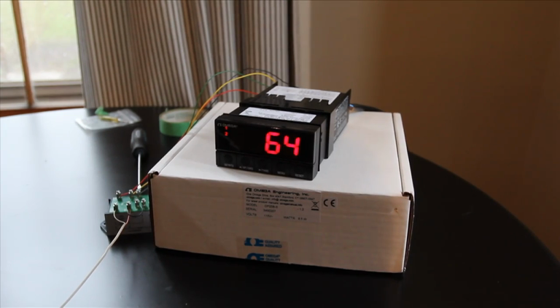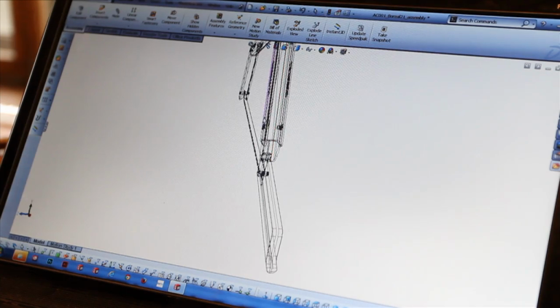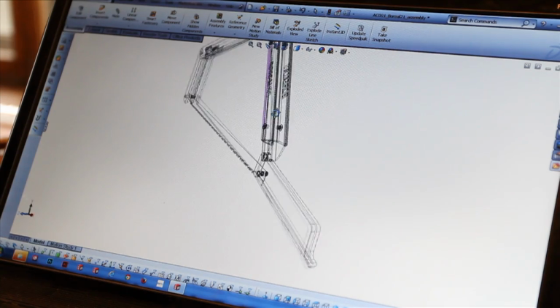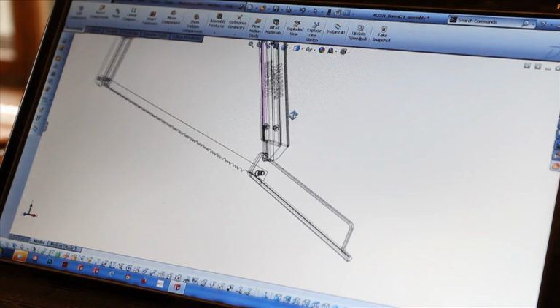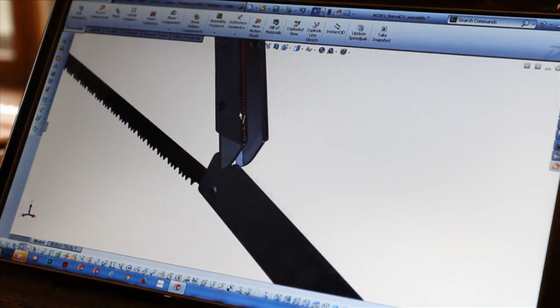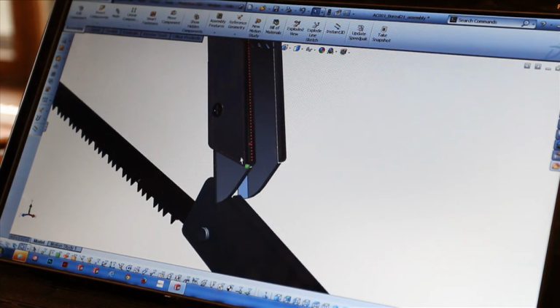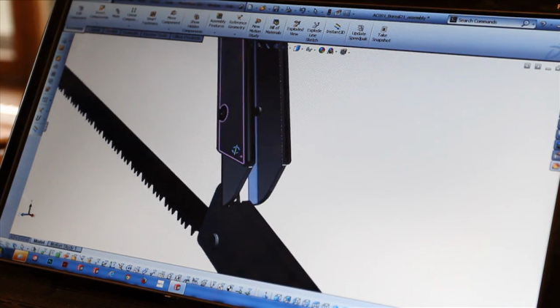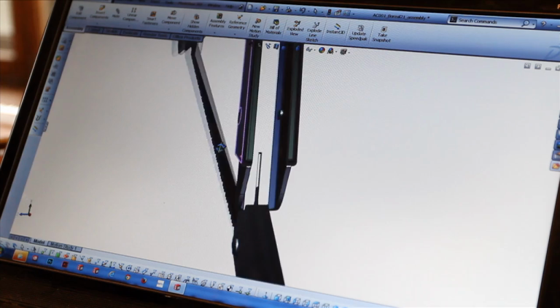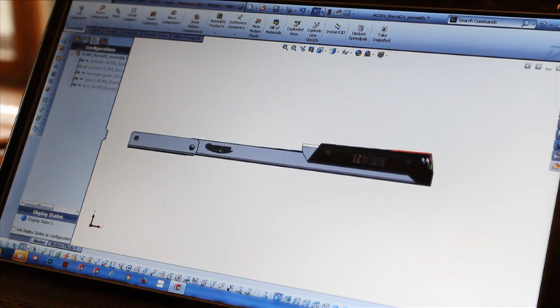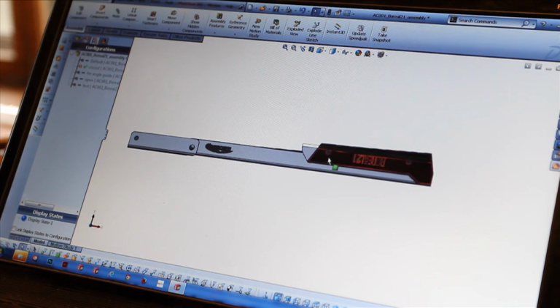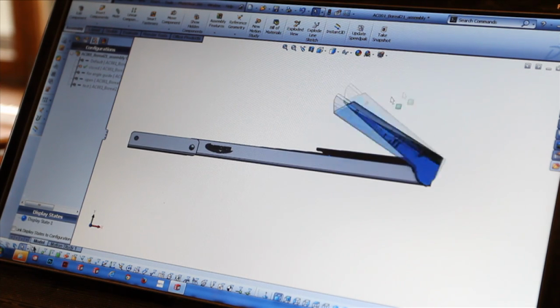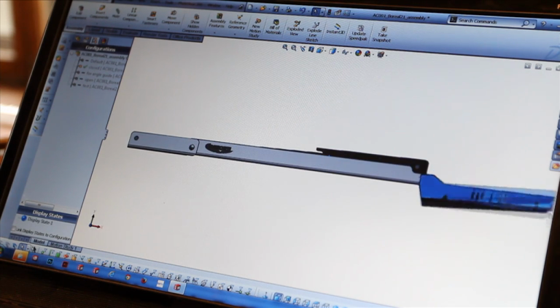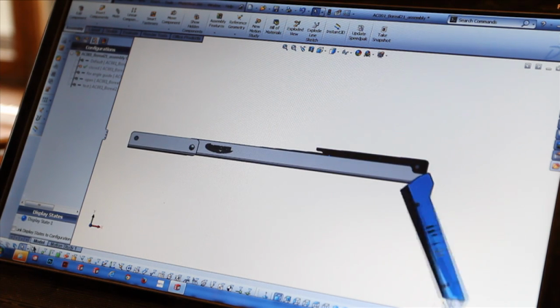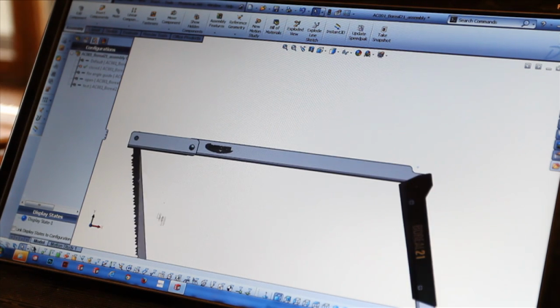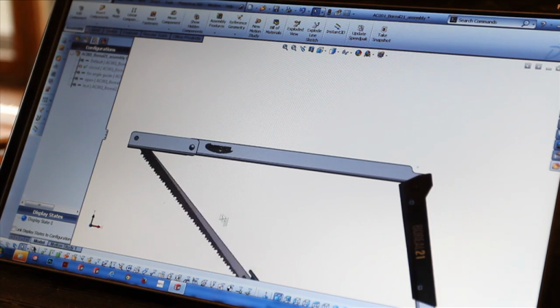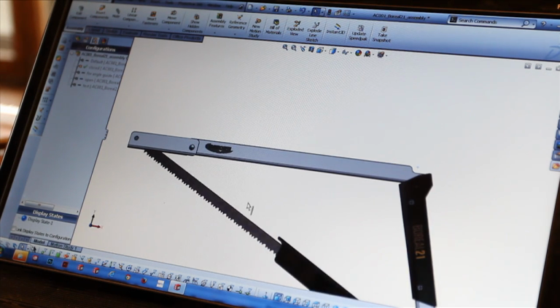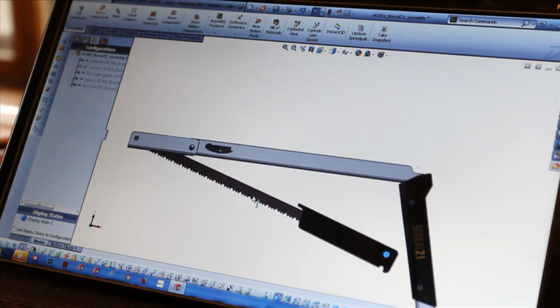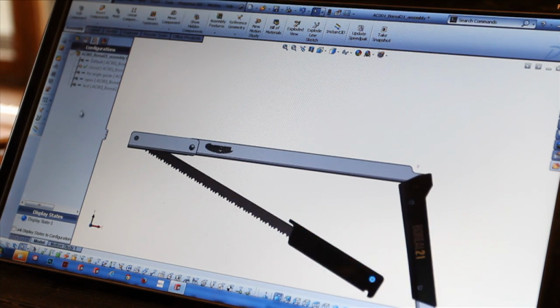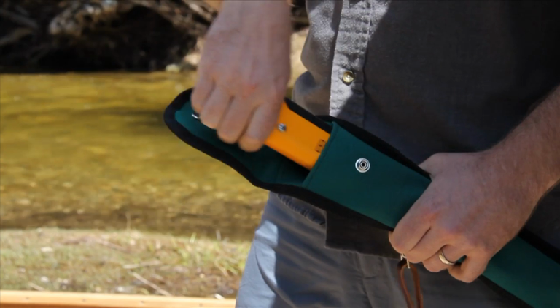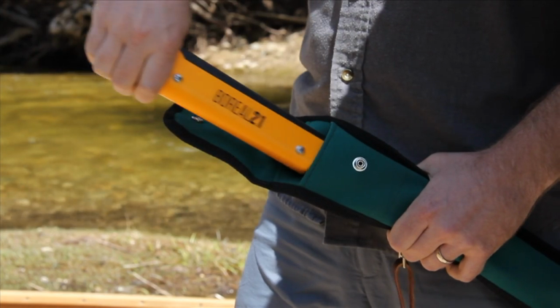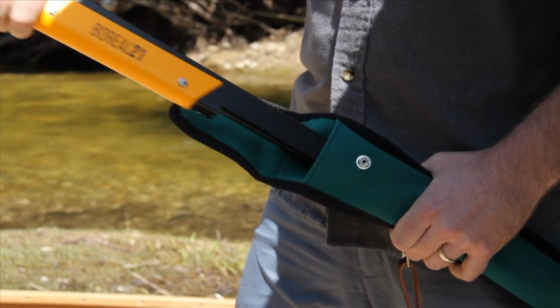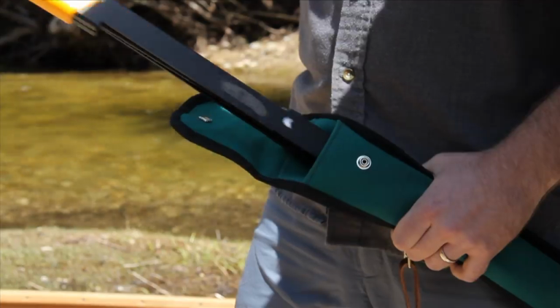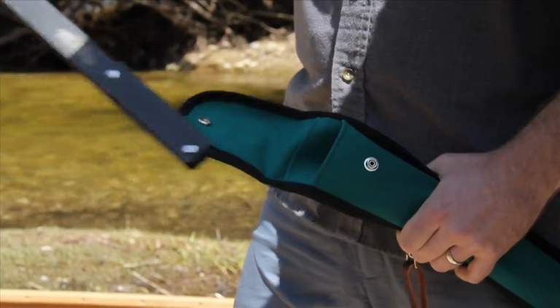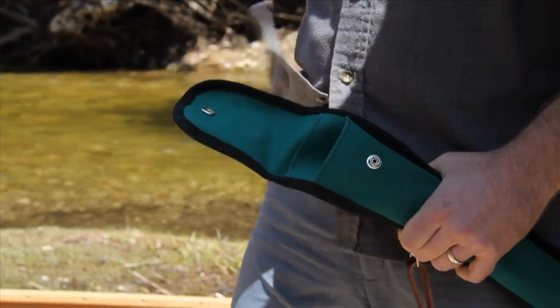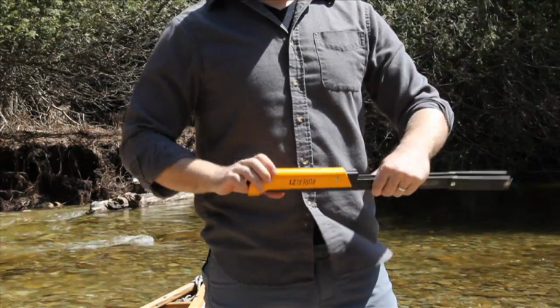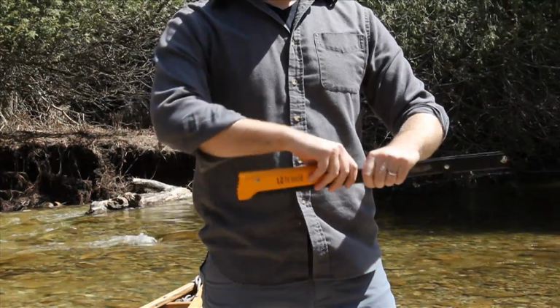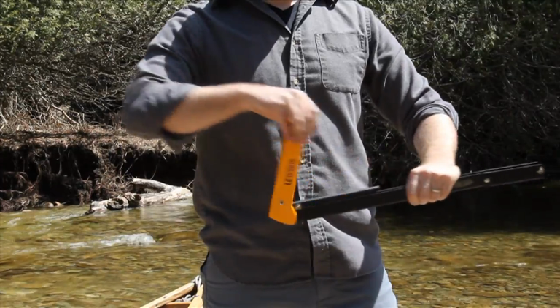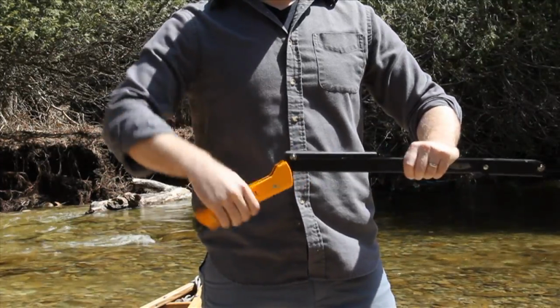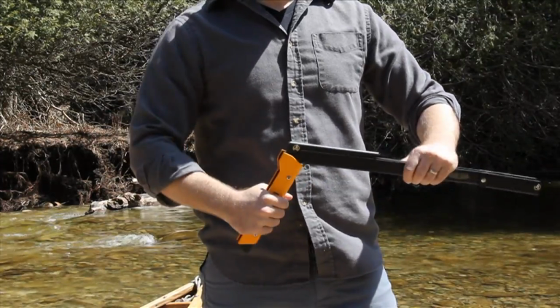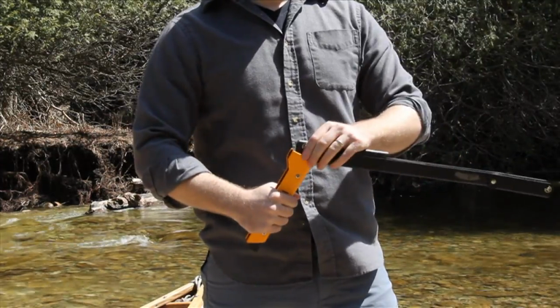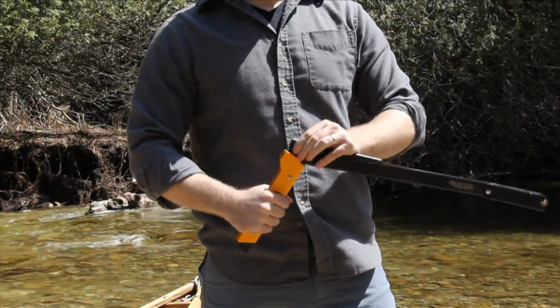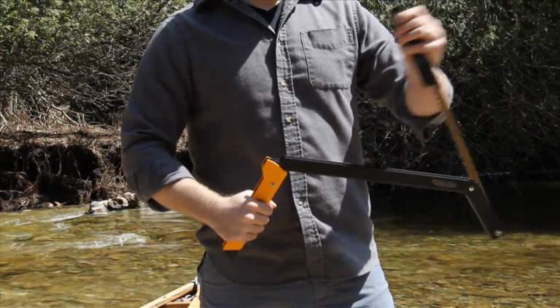After reviewing all existing pack saw solutions, talking to a ton of people, testing lots of different designs — it took a long time, but we got it. The revolutionary Boreal 21 Pack Saw.